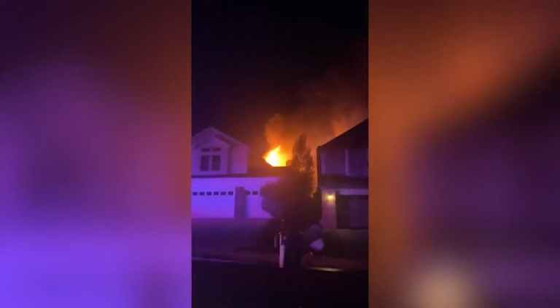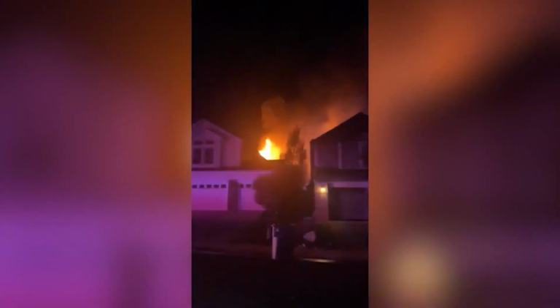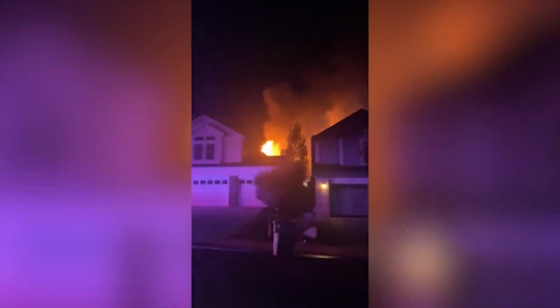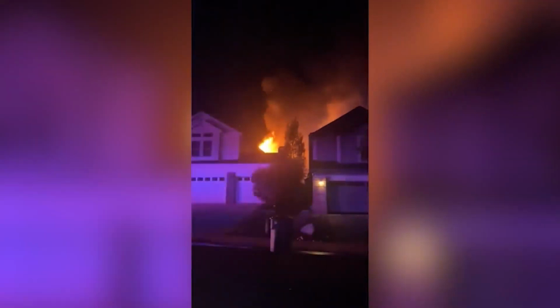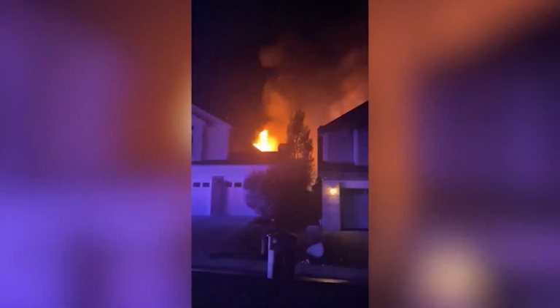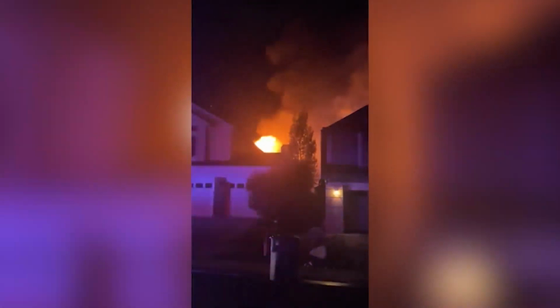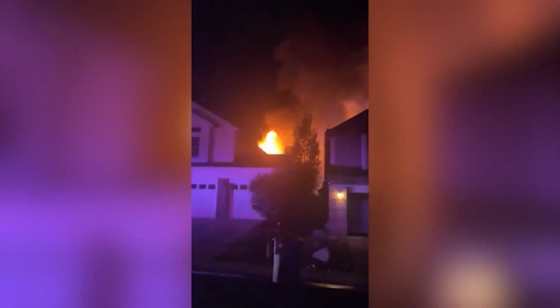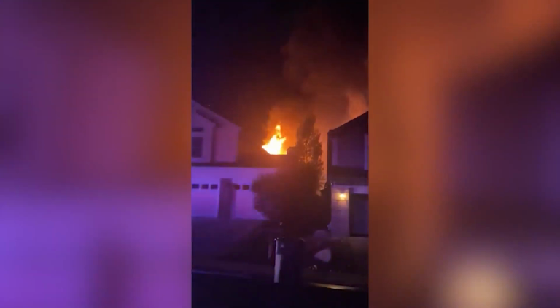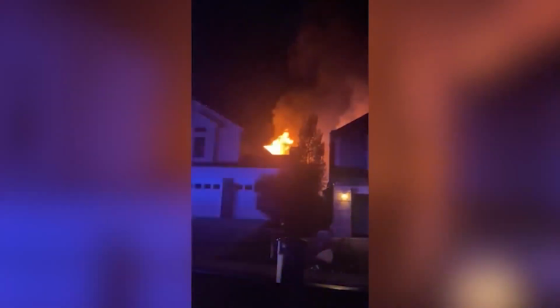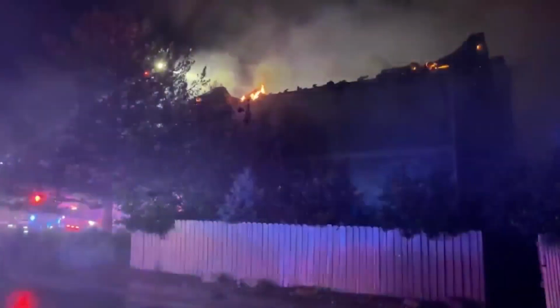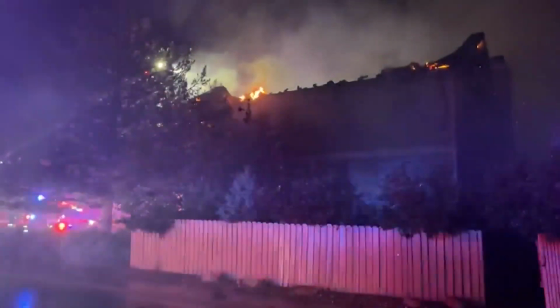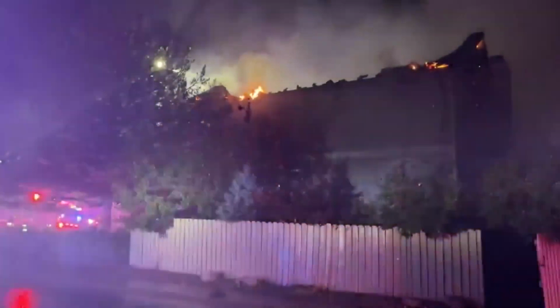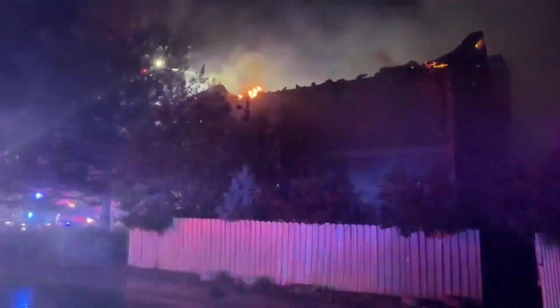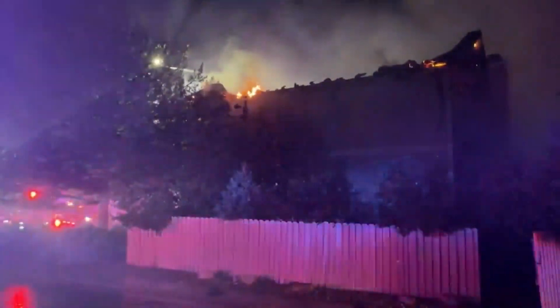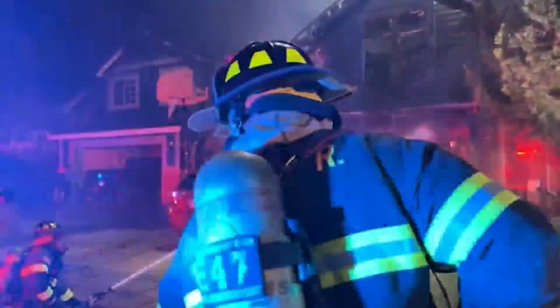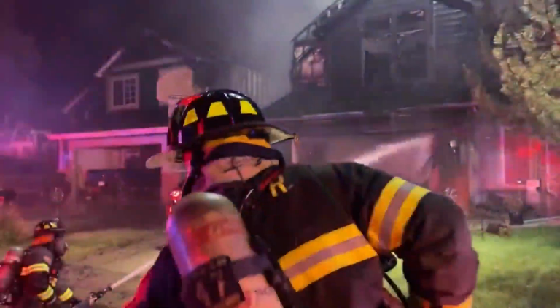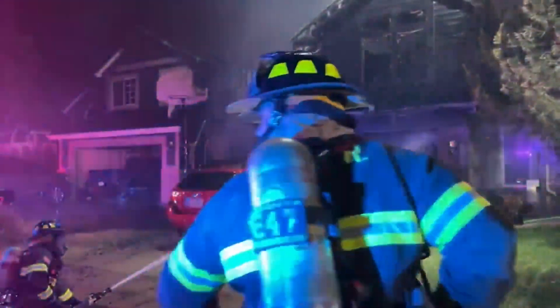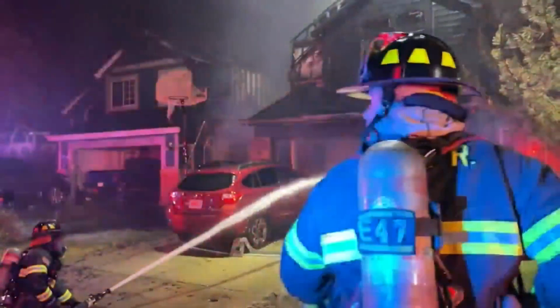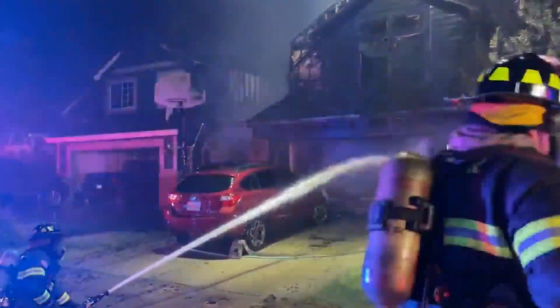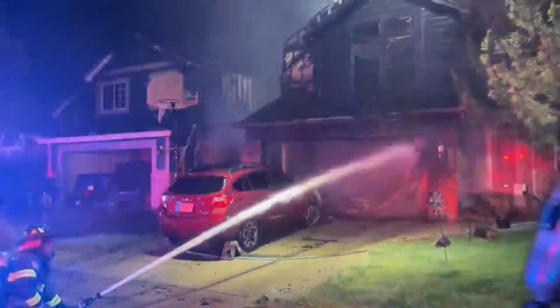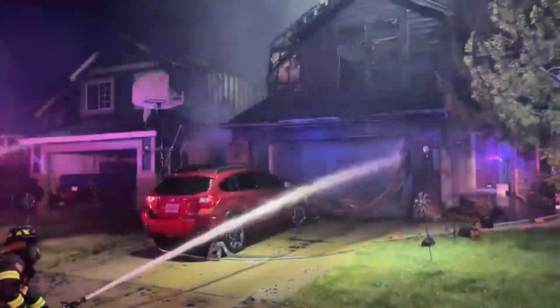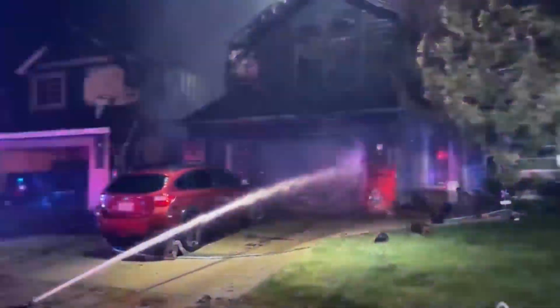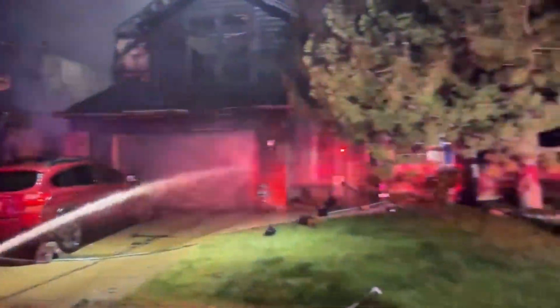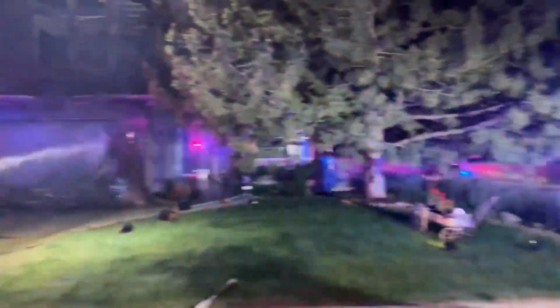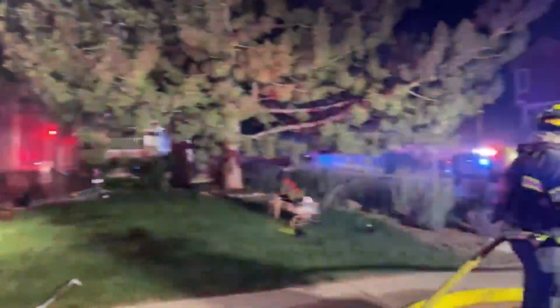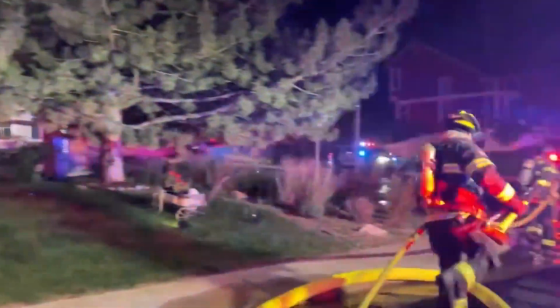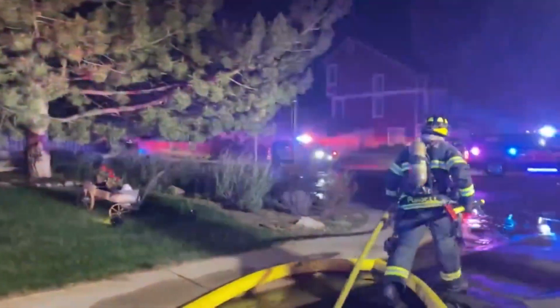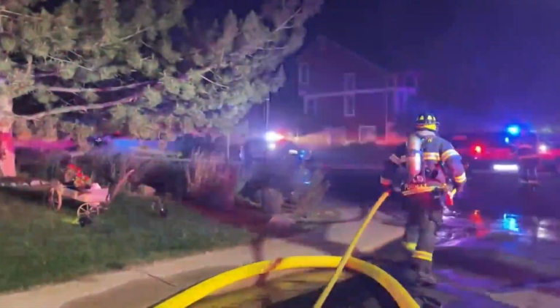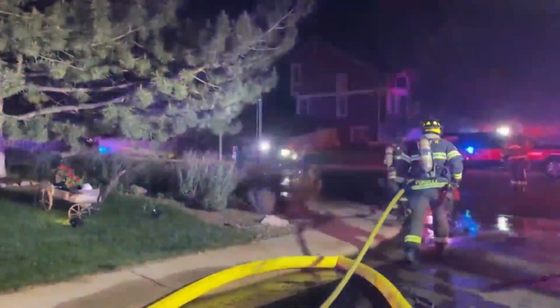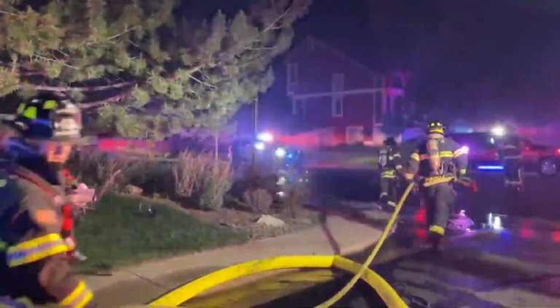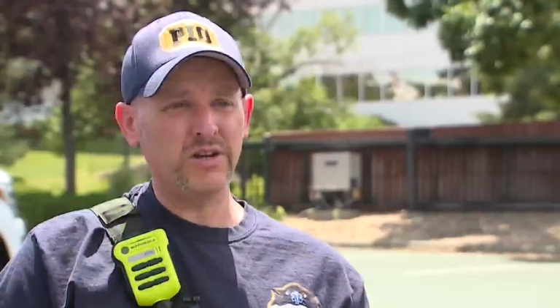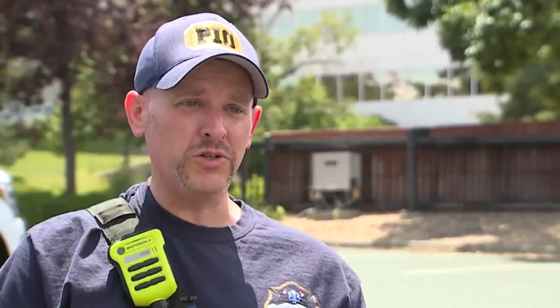This video shows just how big the flames got as the fire ripped through two homes and destroyed them. 70 people from South Metro Fire Rescue battled these flames for about an hour. There was still enough heat left in that firework that it smoldered,